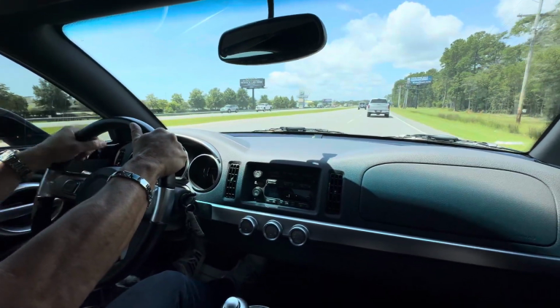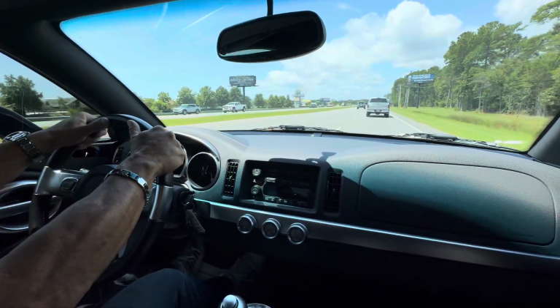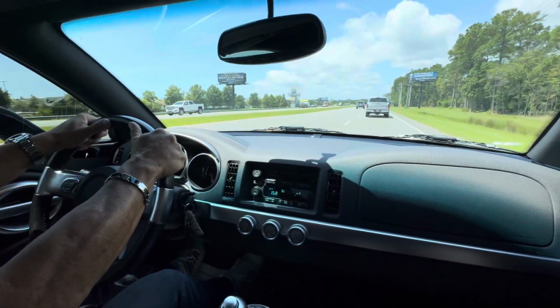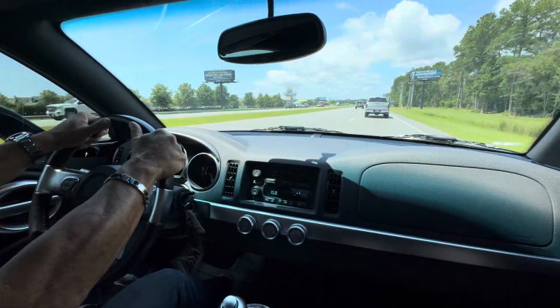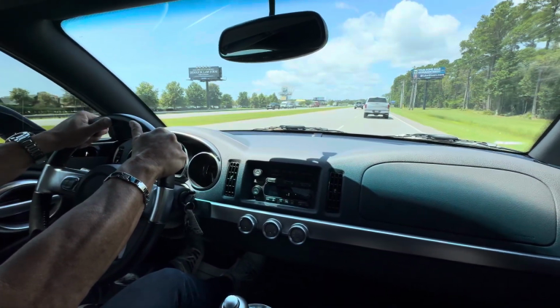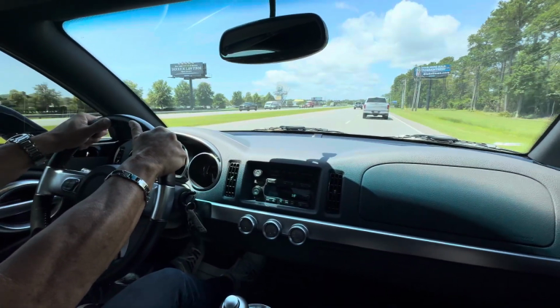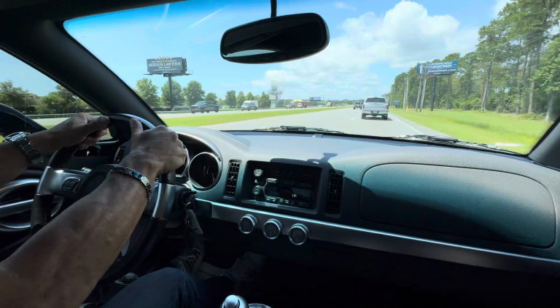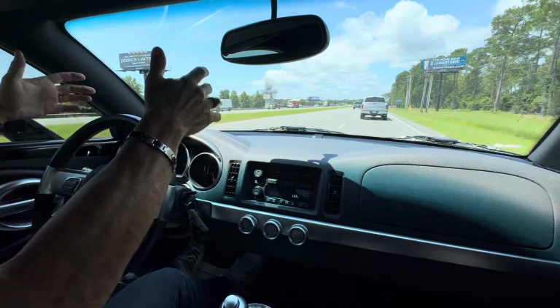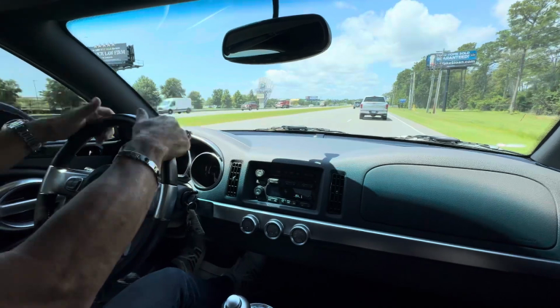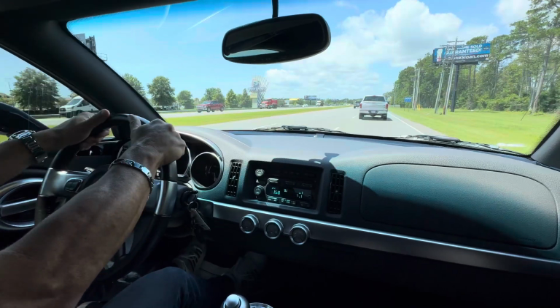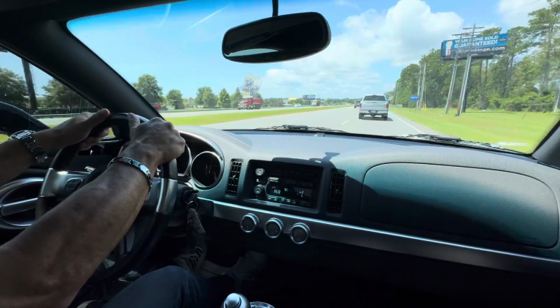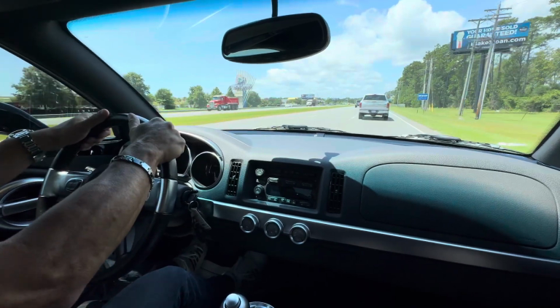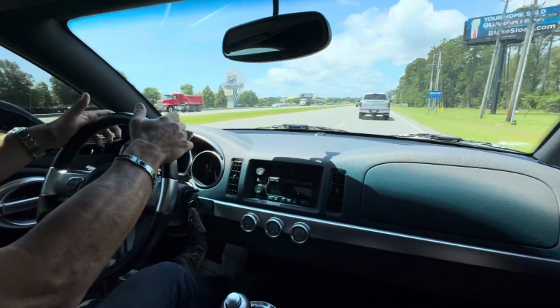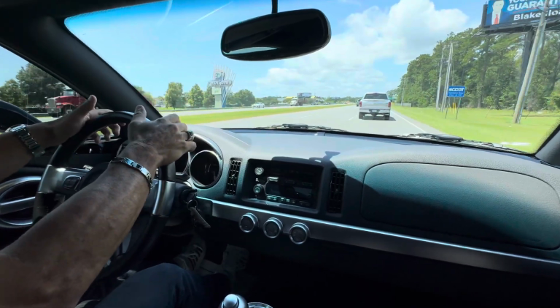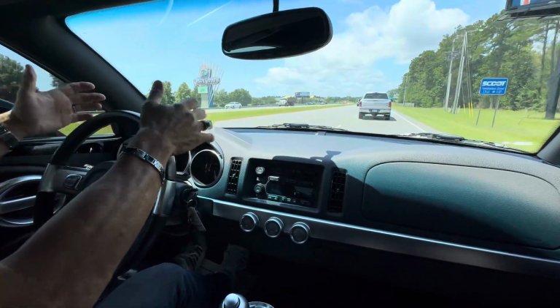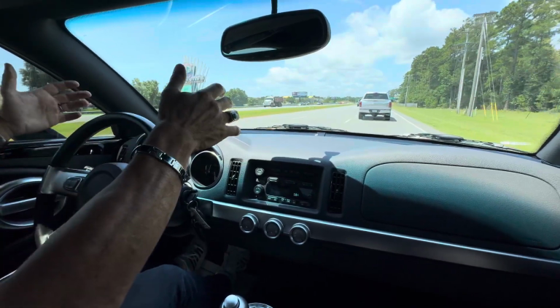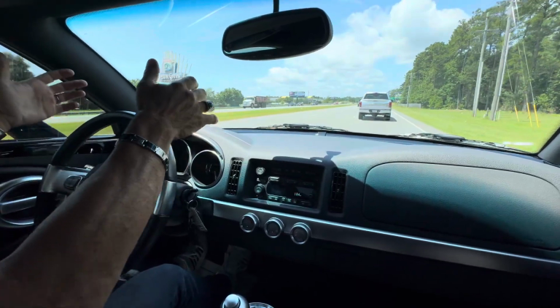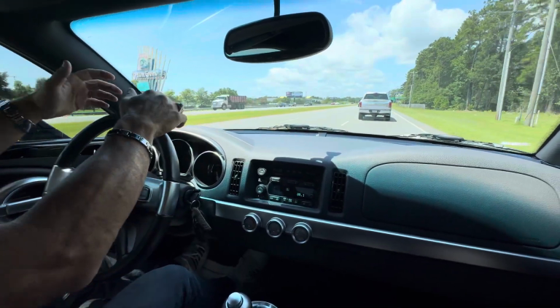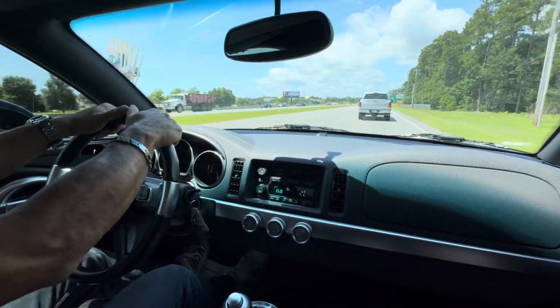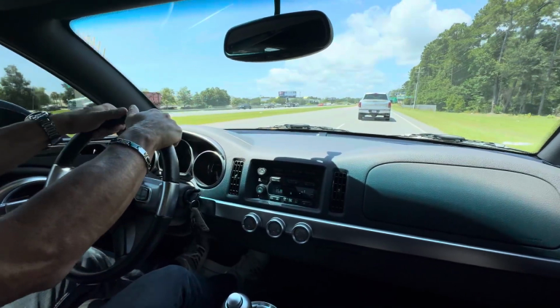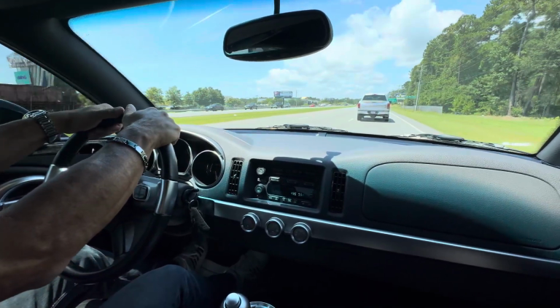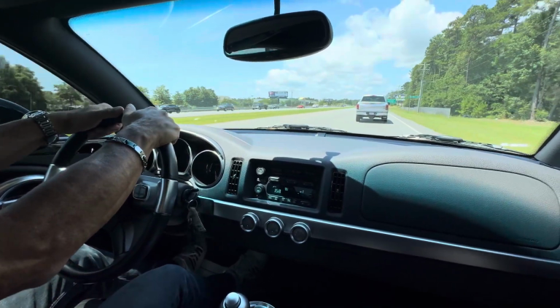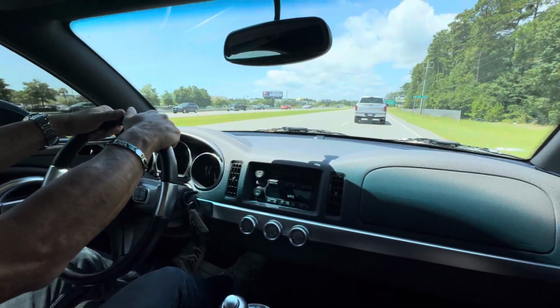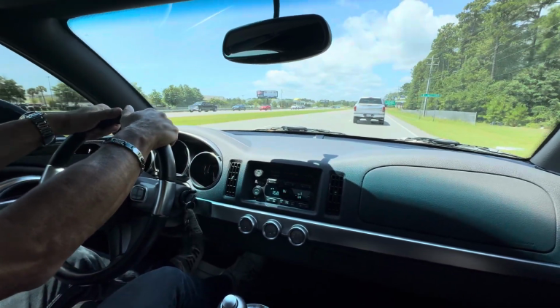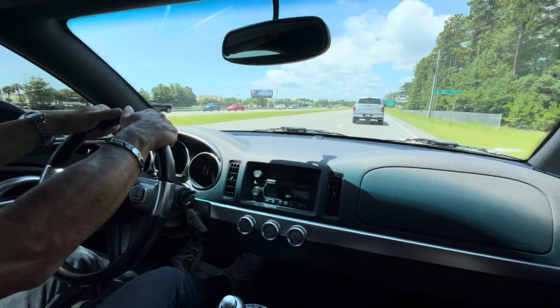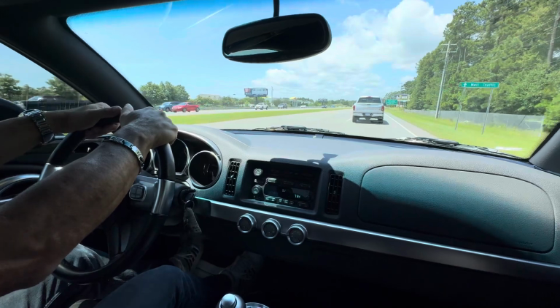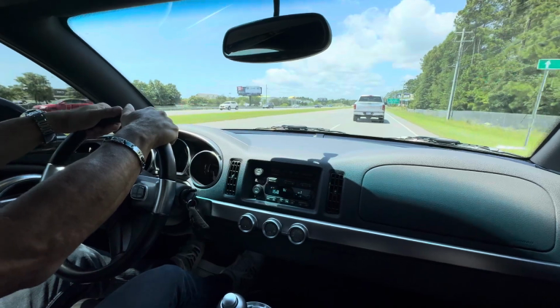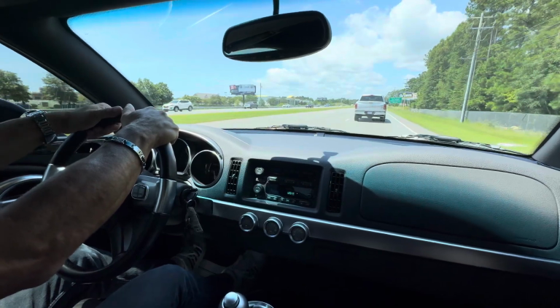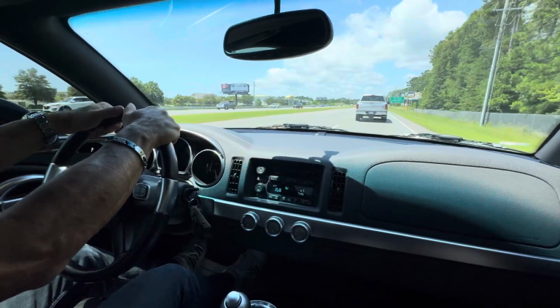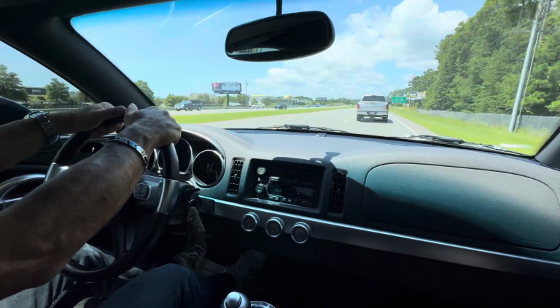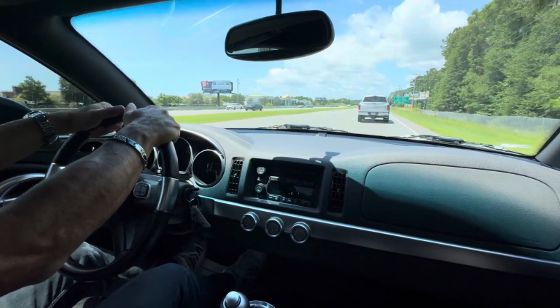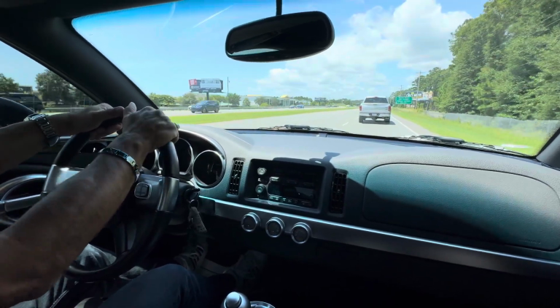That's pretty much right at 60, and it's not pulling, it's not shaking. When you hit the brakes, it's nice and smooth. Just a really nice example, guys.